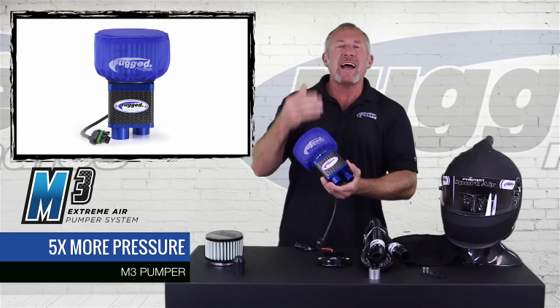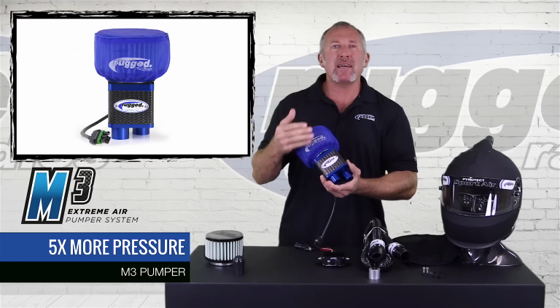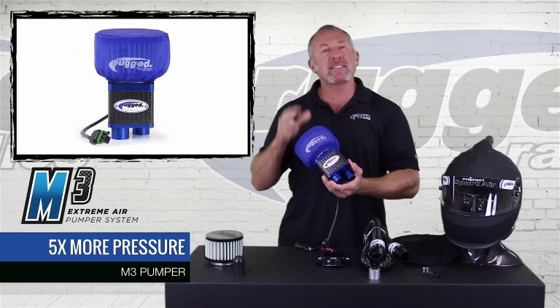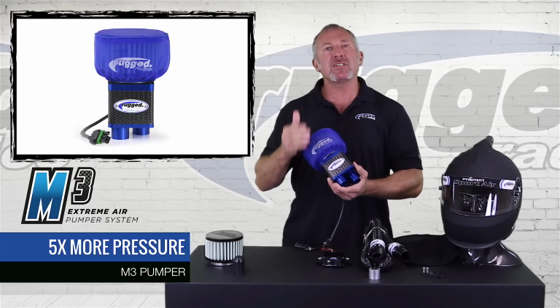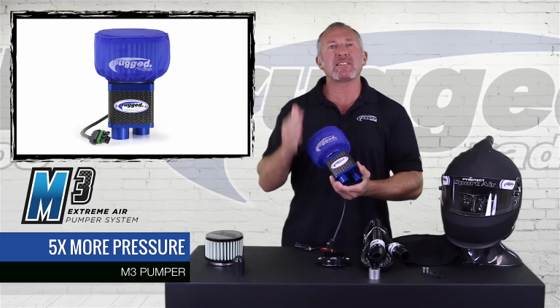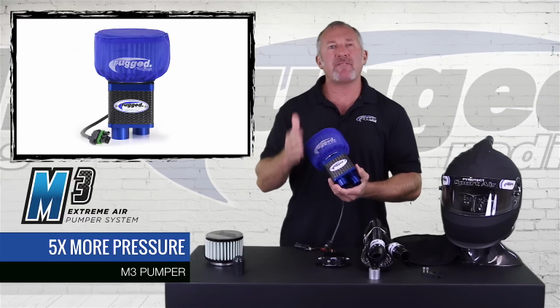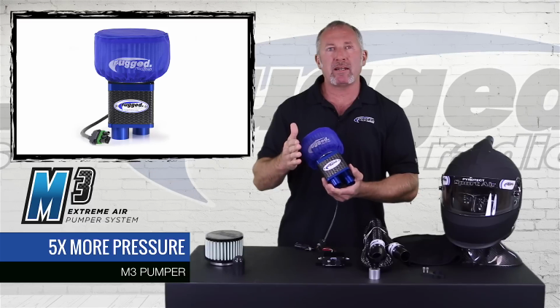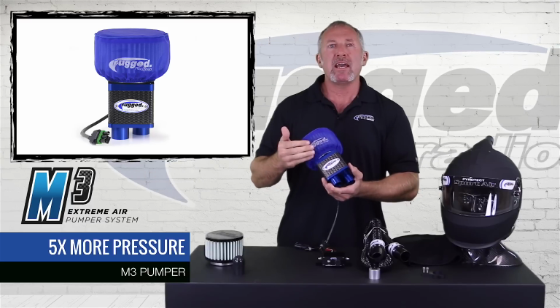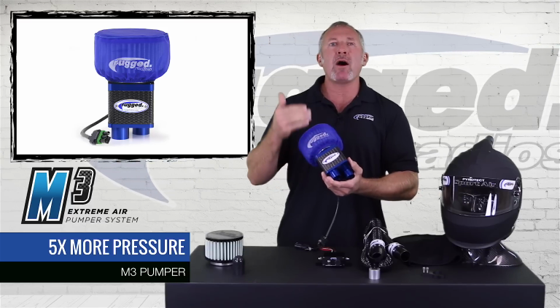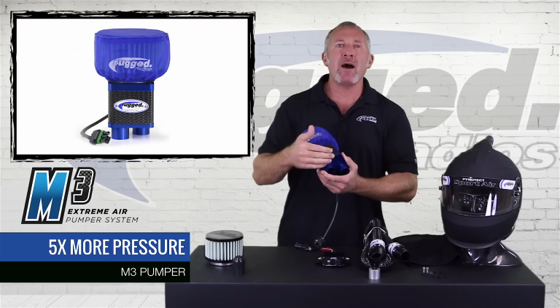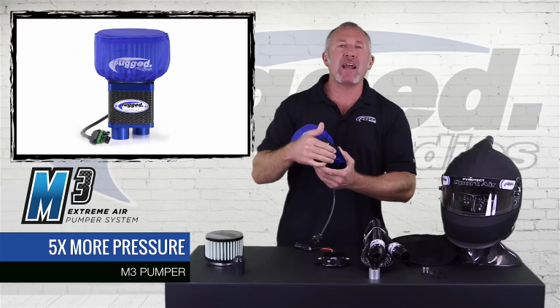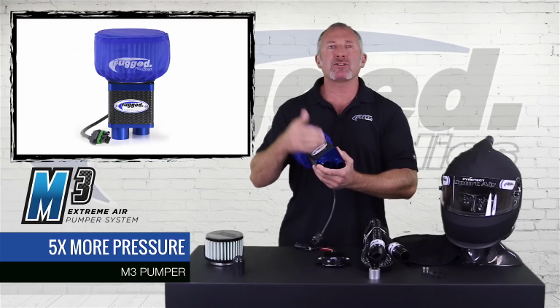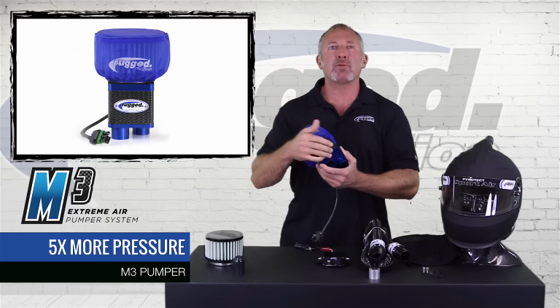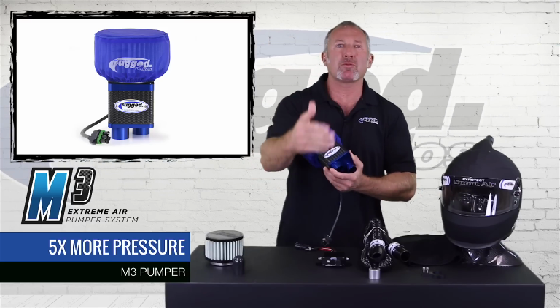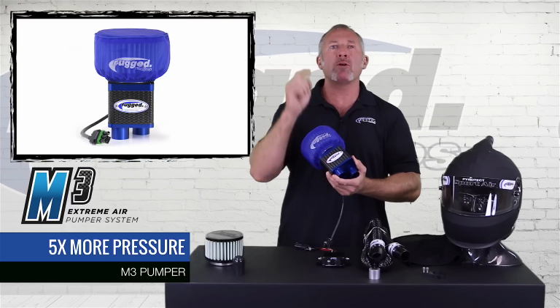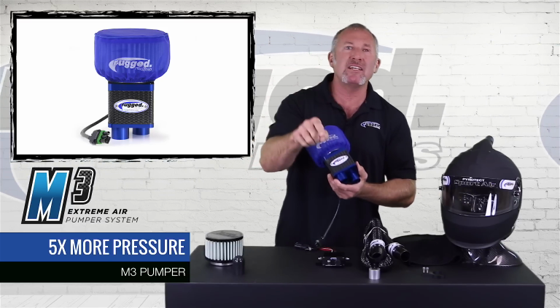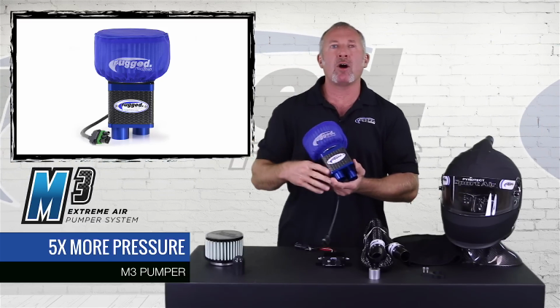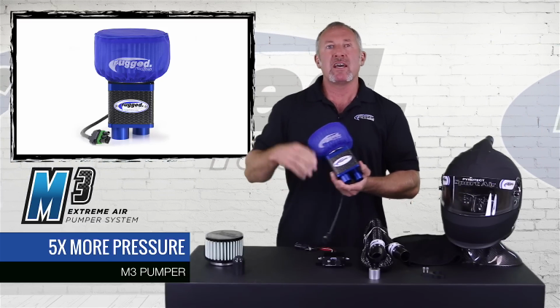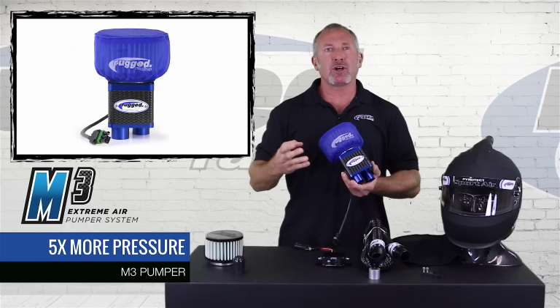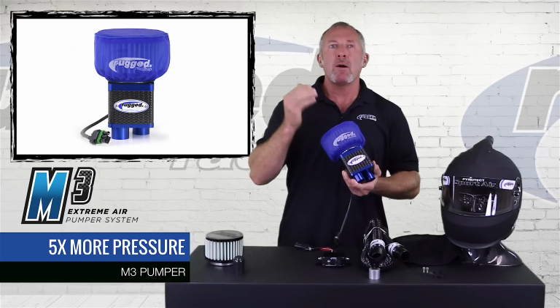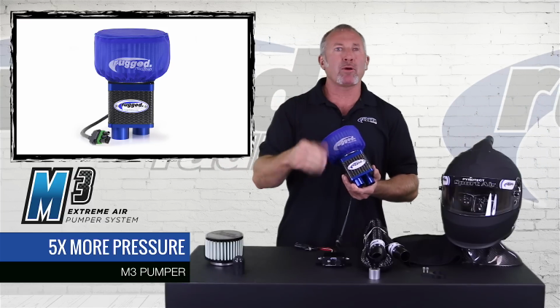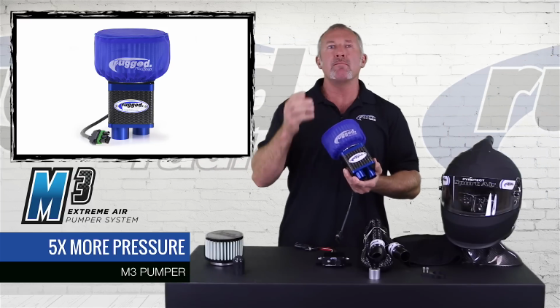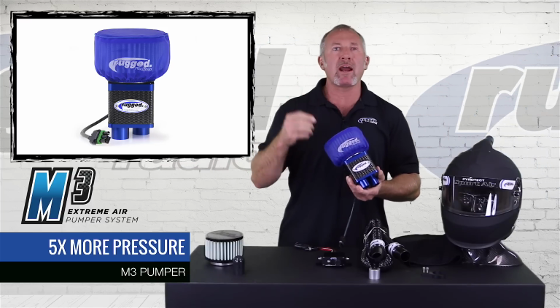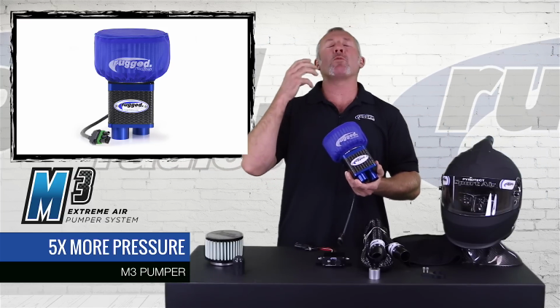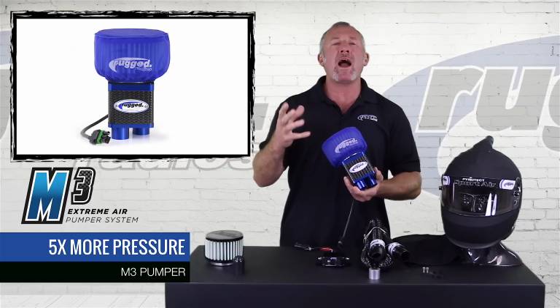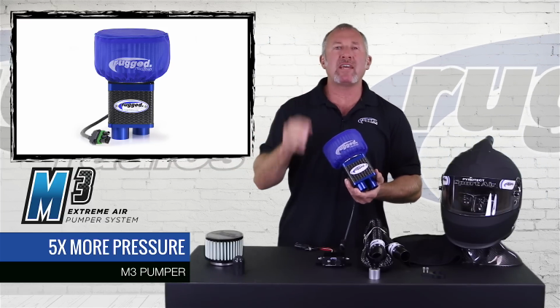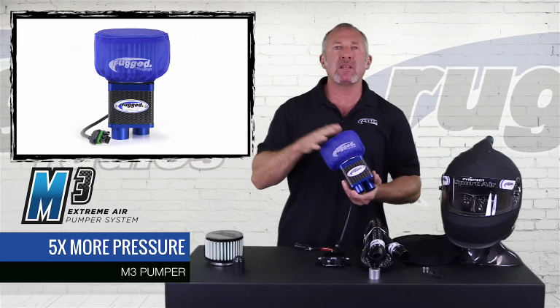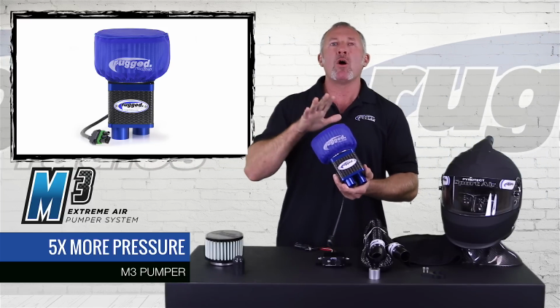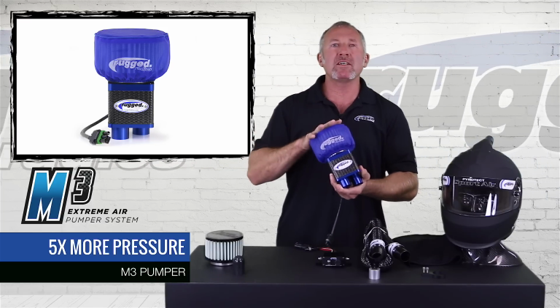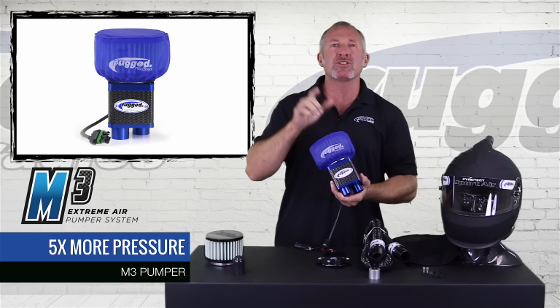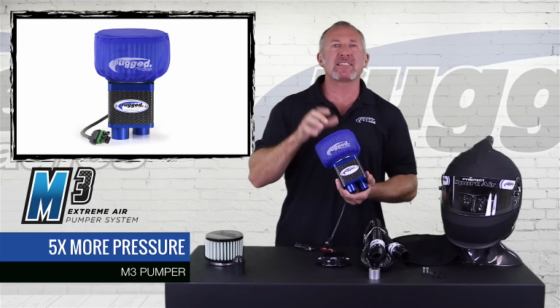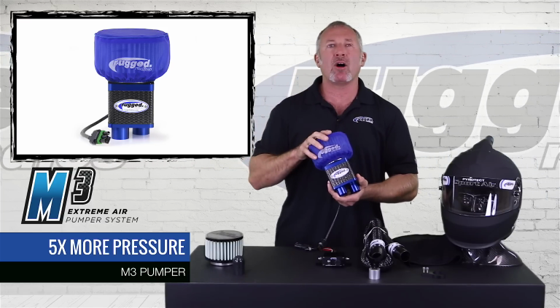That's a big thing. It's not just about CFM rating. It's about the amount of air pressure you can push through the hose into the helmet. More pressure means more air, and you can't believe what this can push inside the helmet.